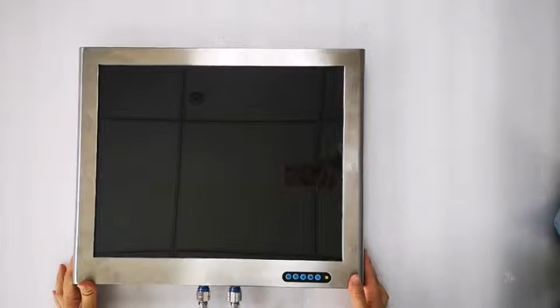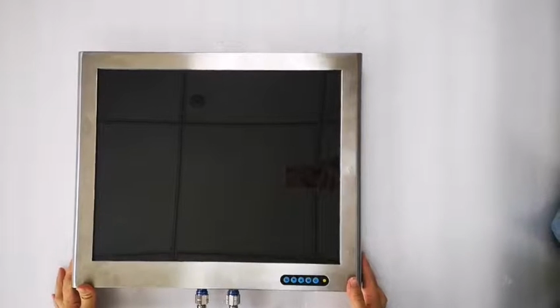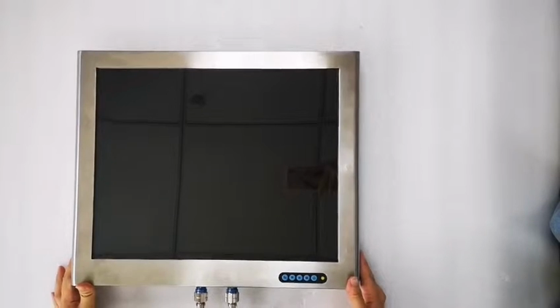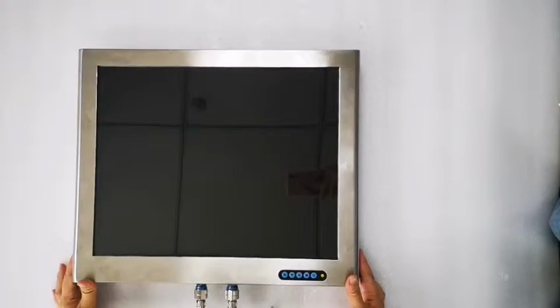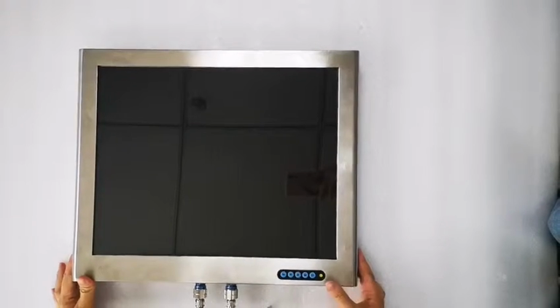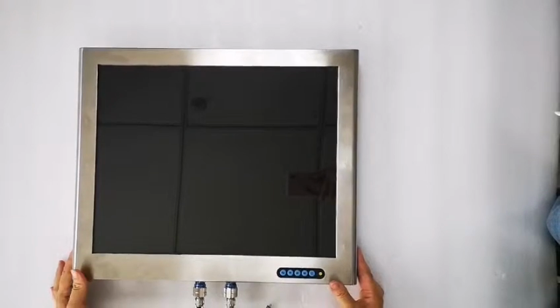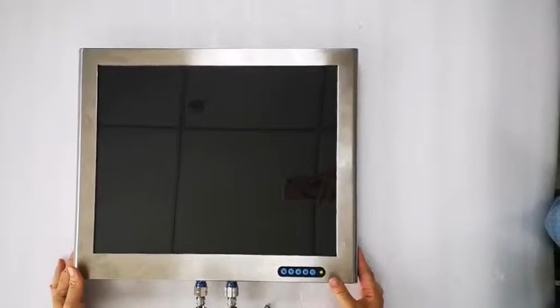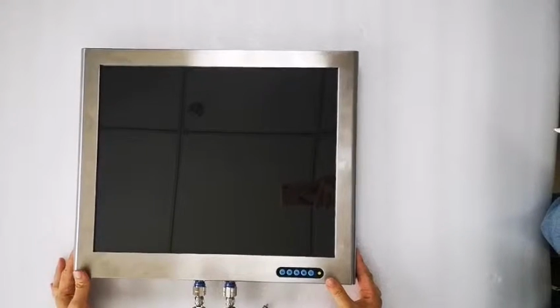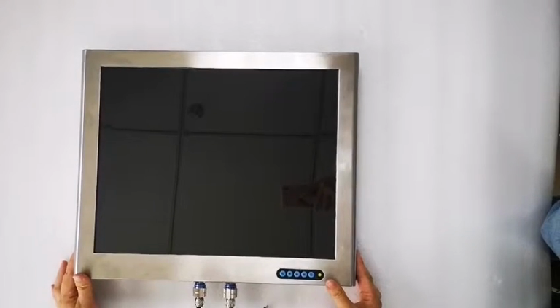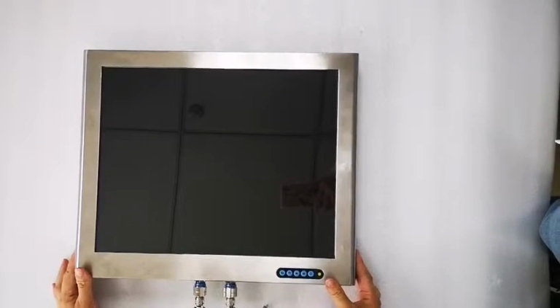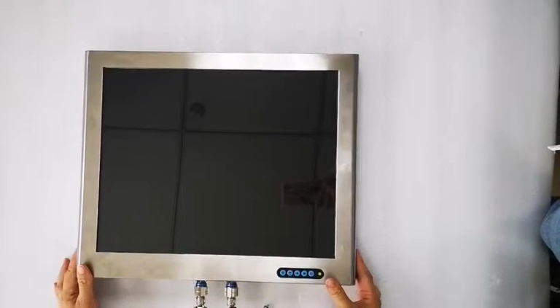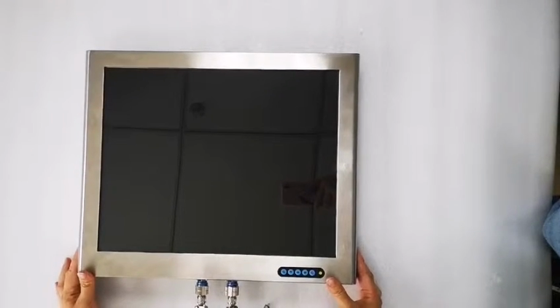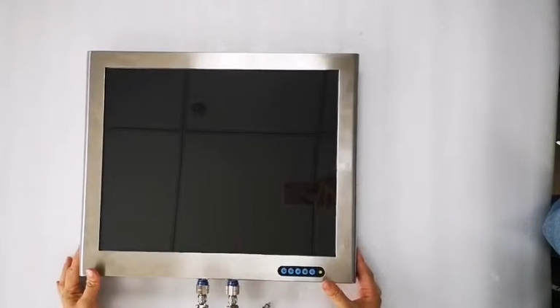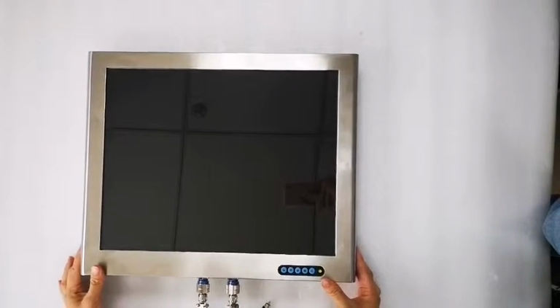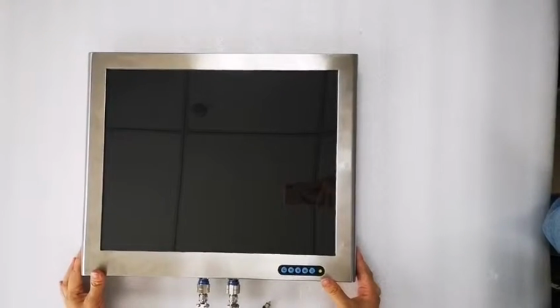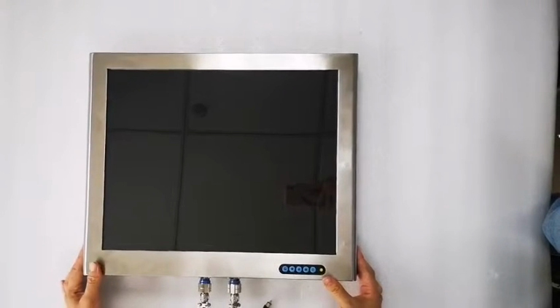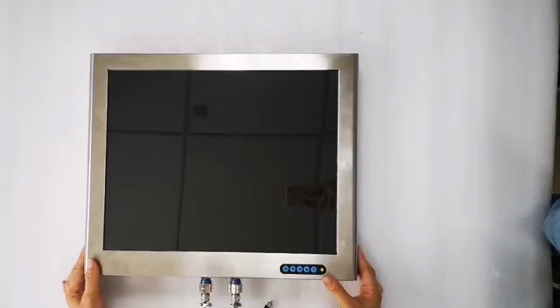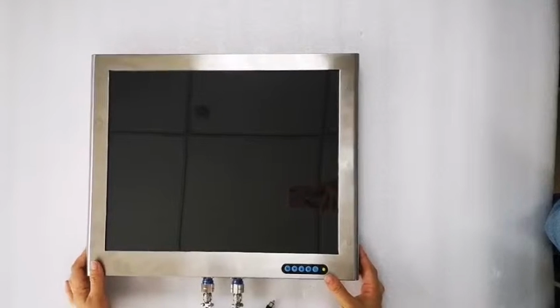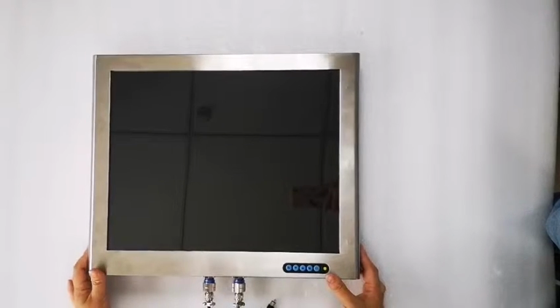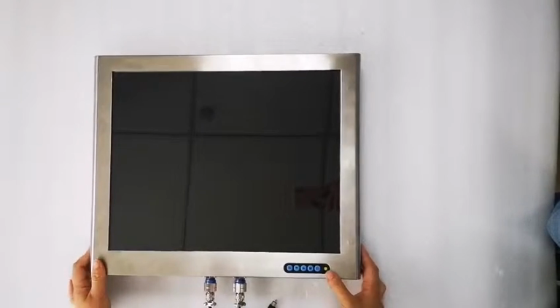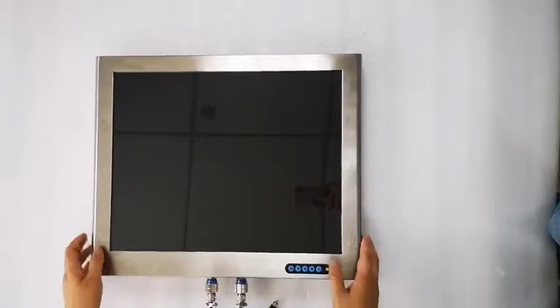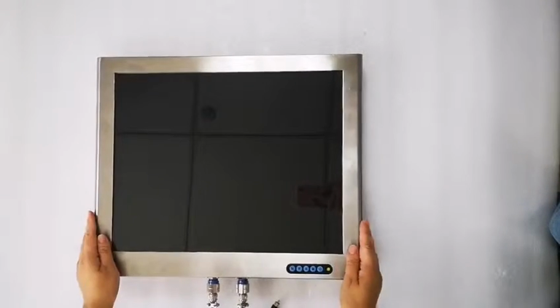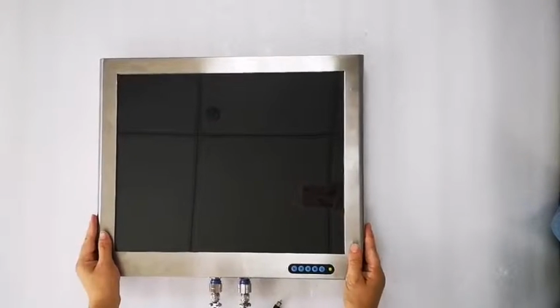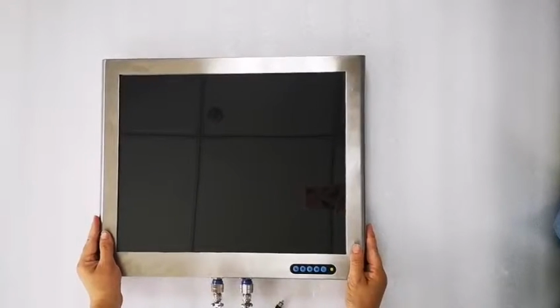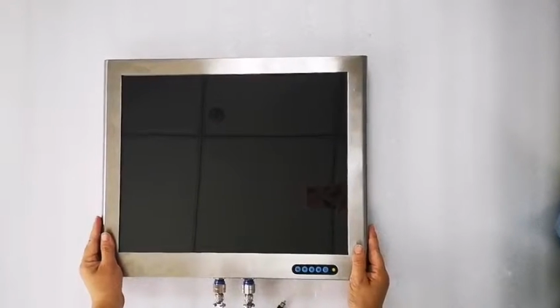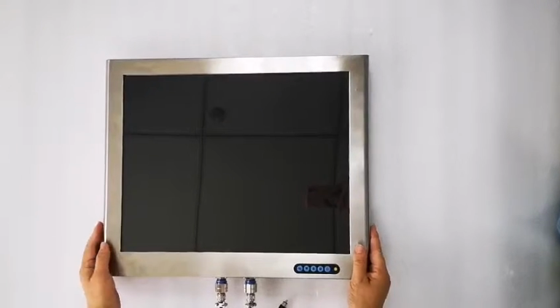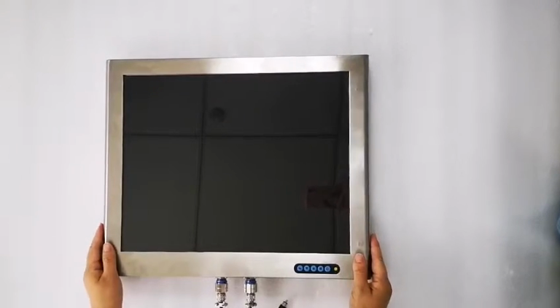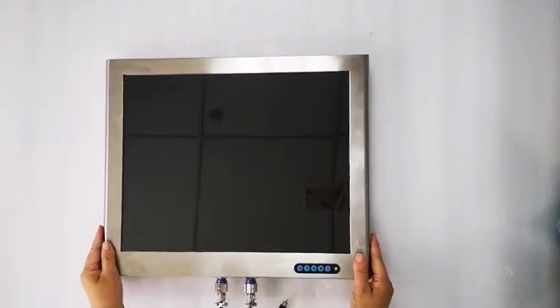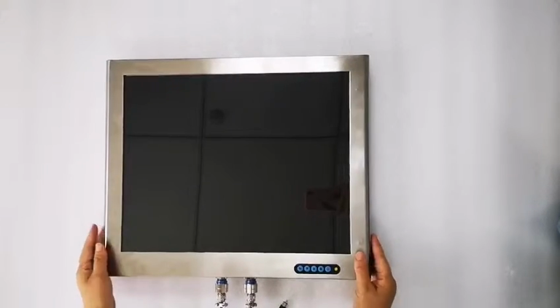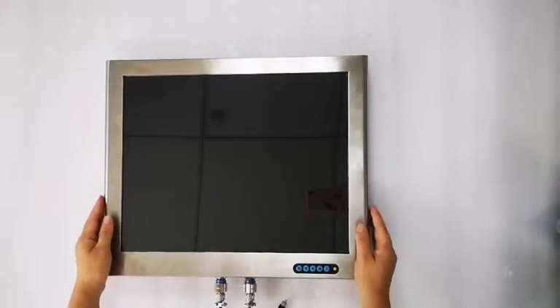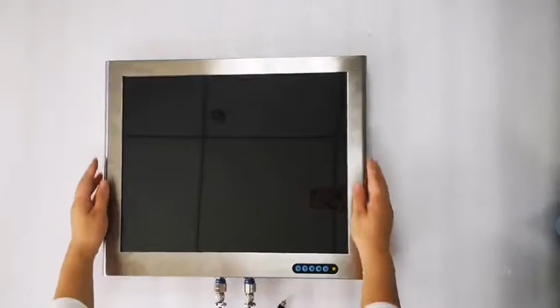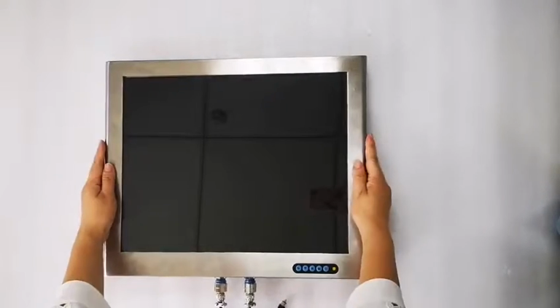Hello, this is Norena from Xinhou Electronics Company. This is our new product, the military monitor.